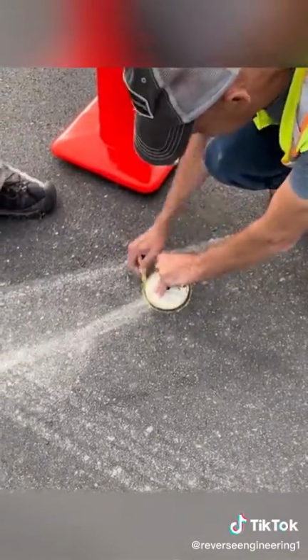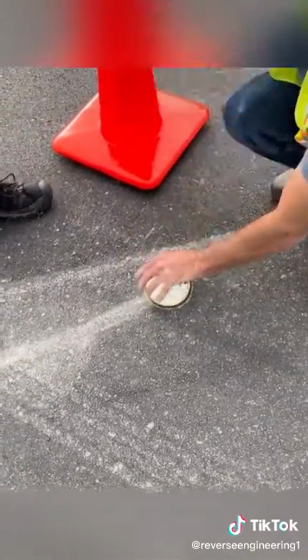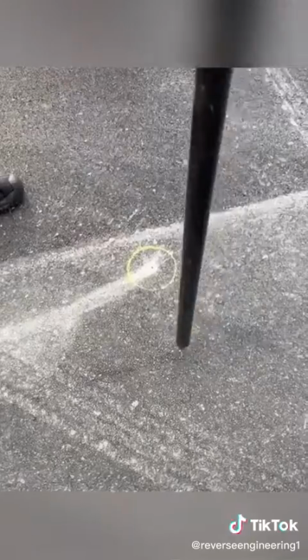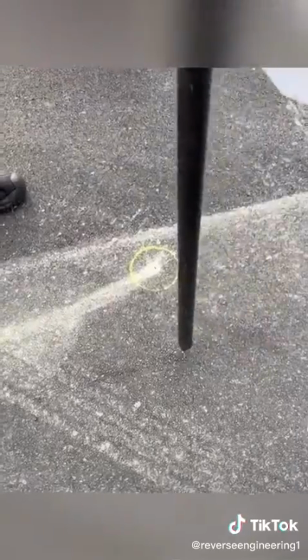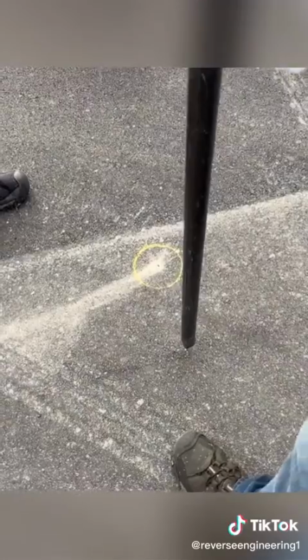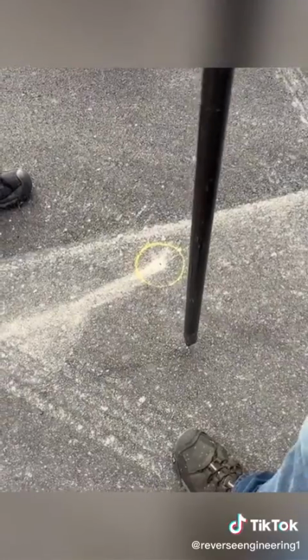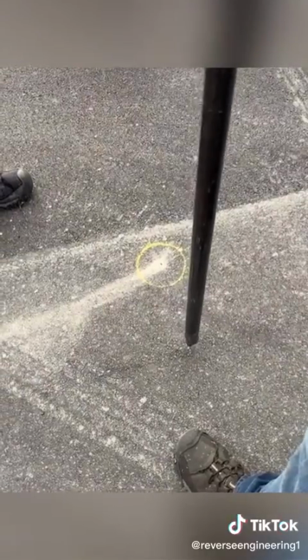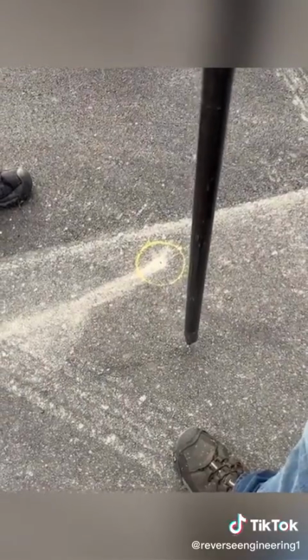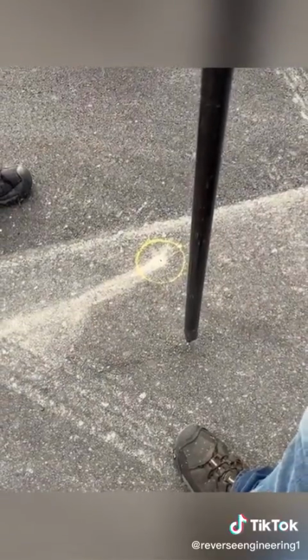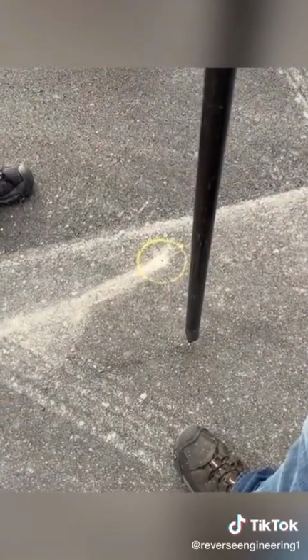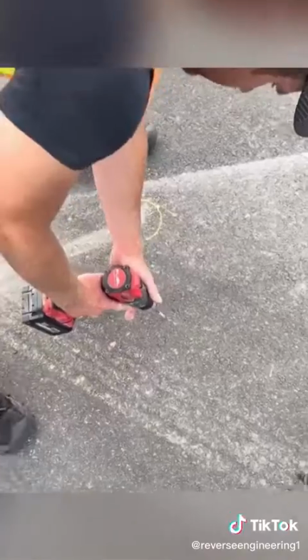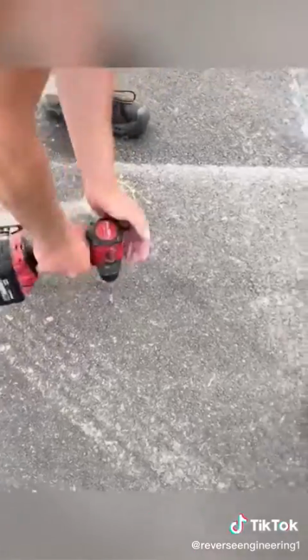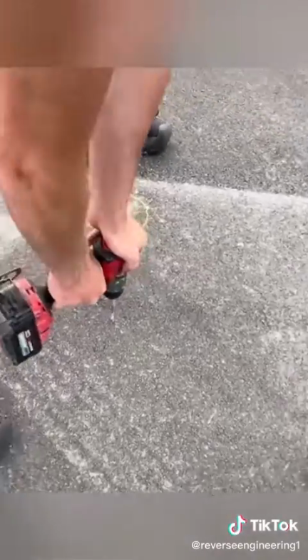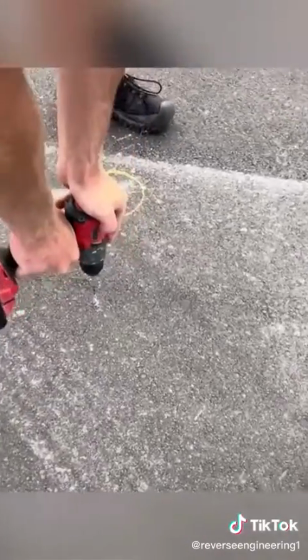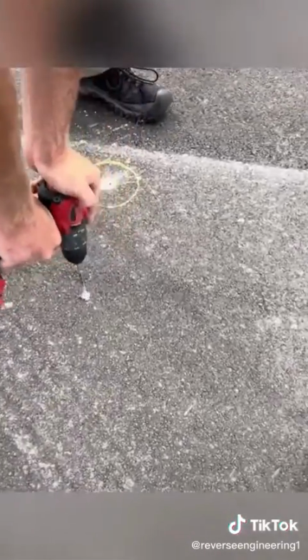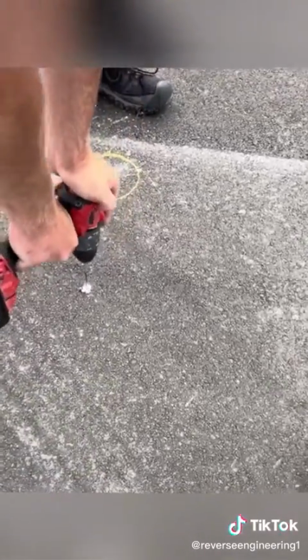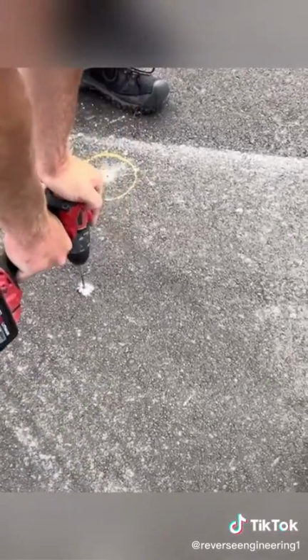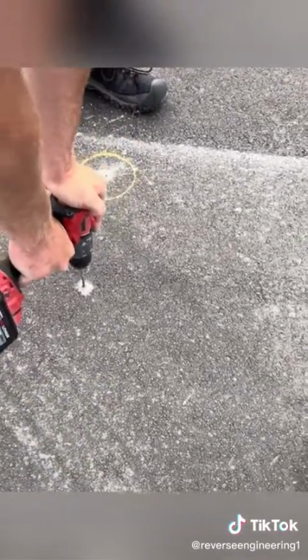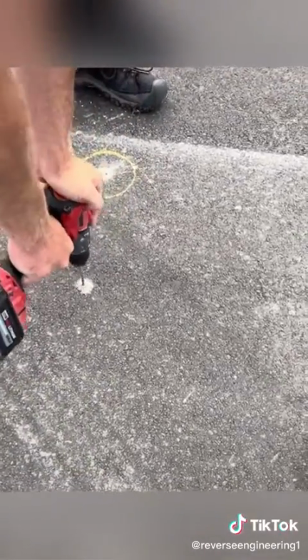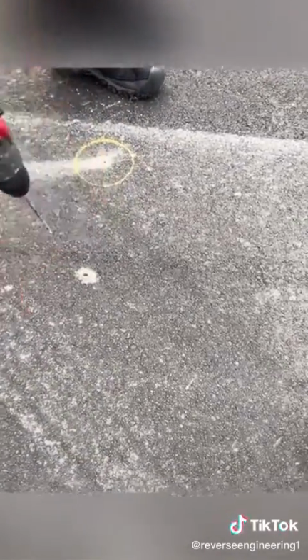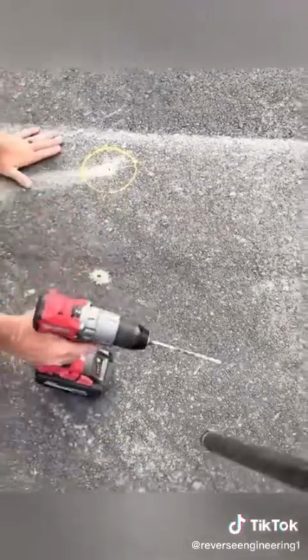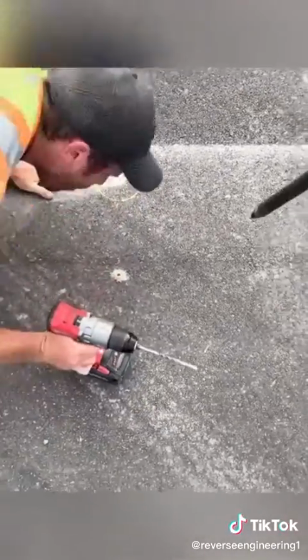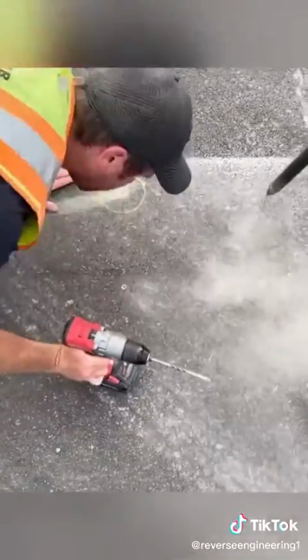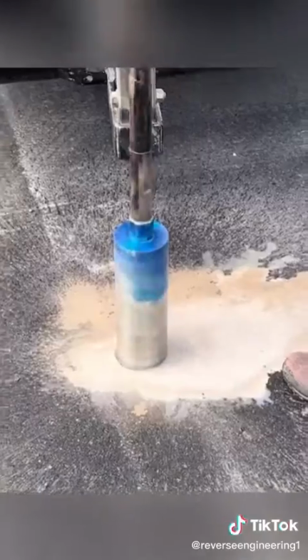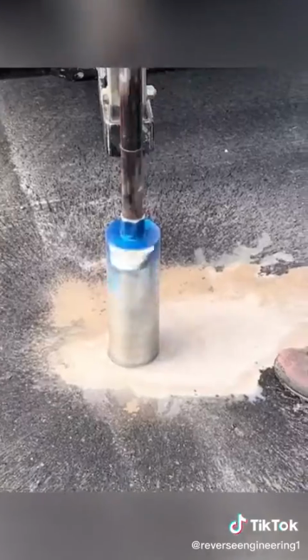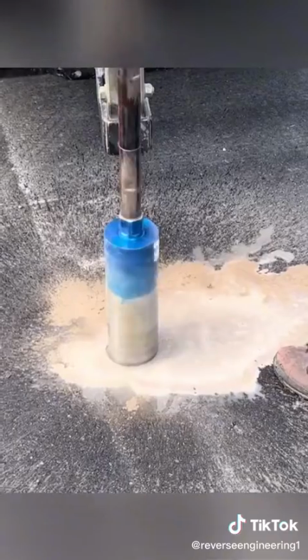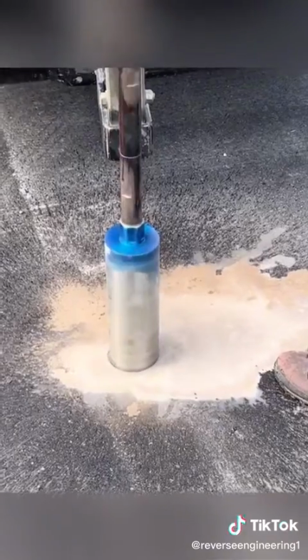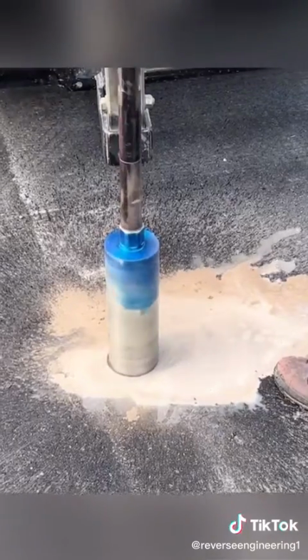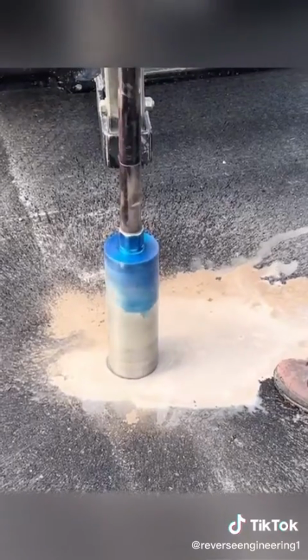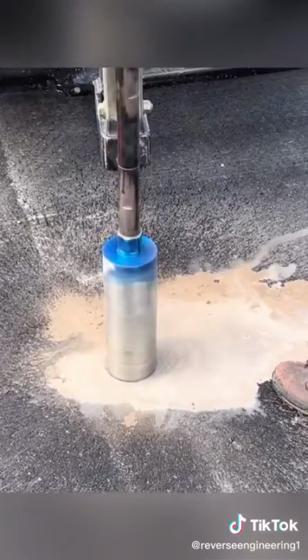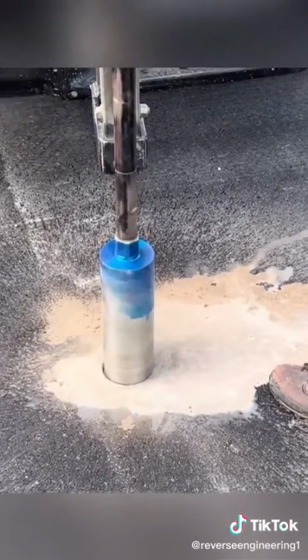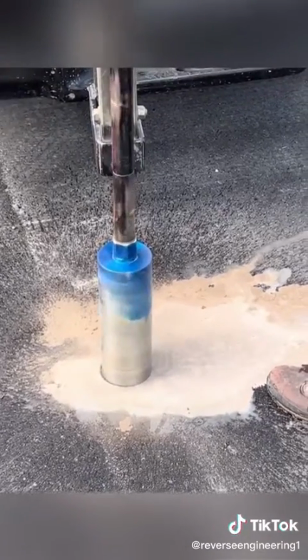The next step is to set out ties or reference marks so that the center of the hole can be located. The next step is to actually drill the hole.